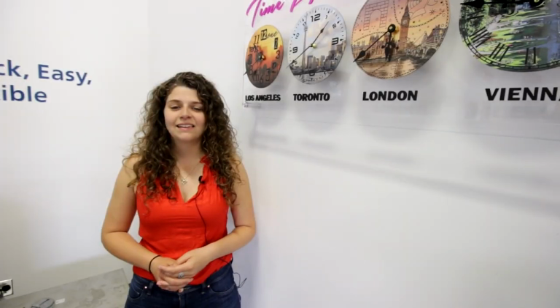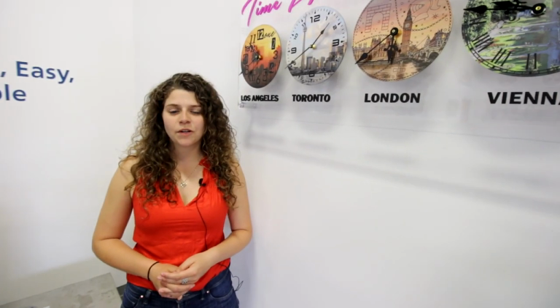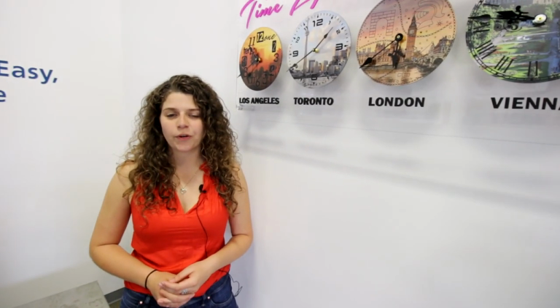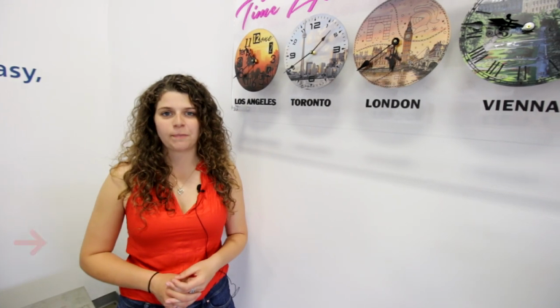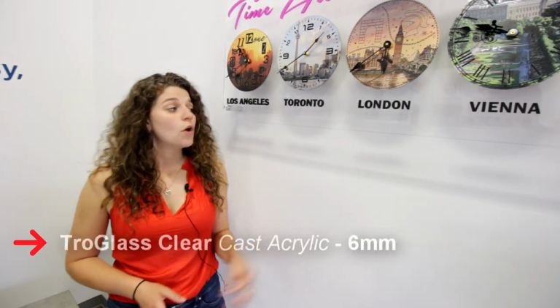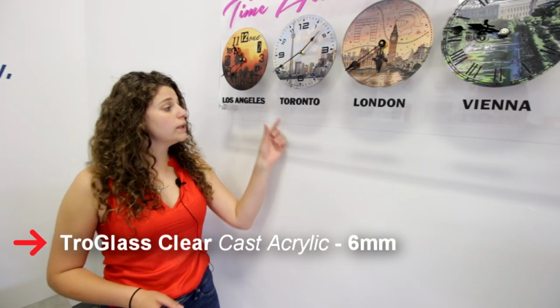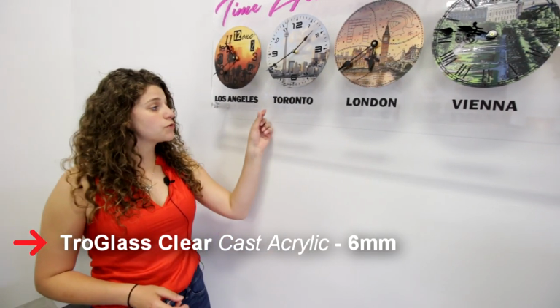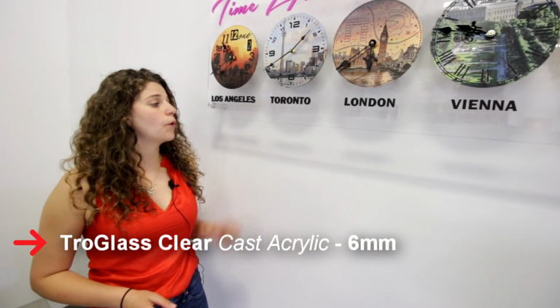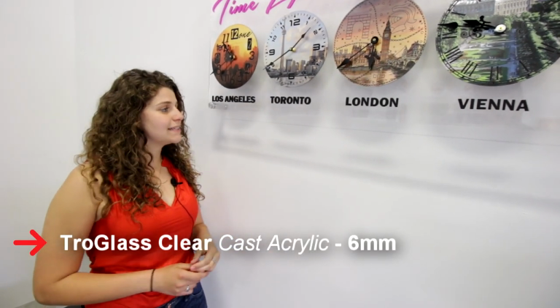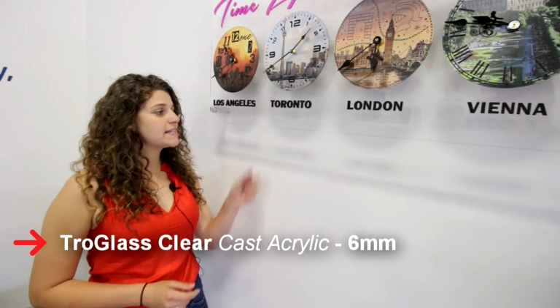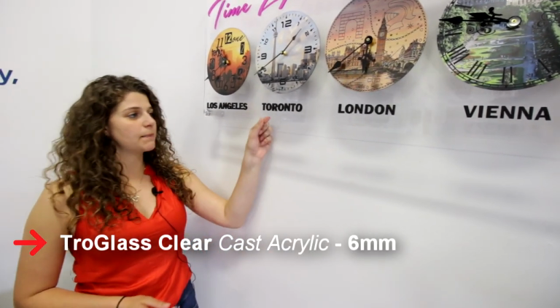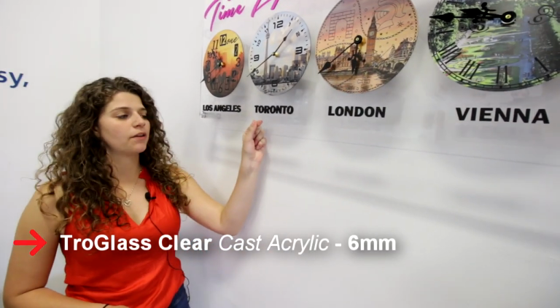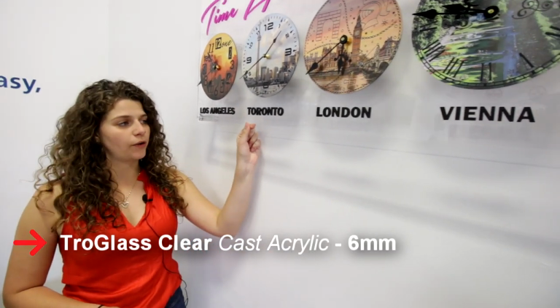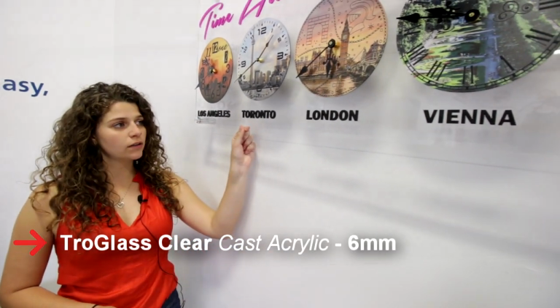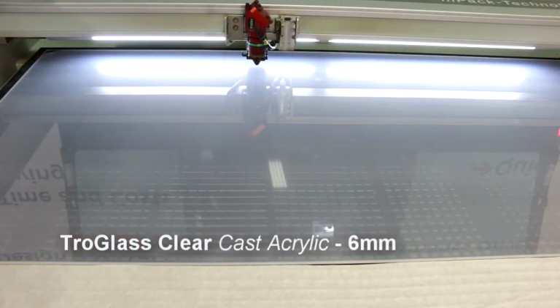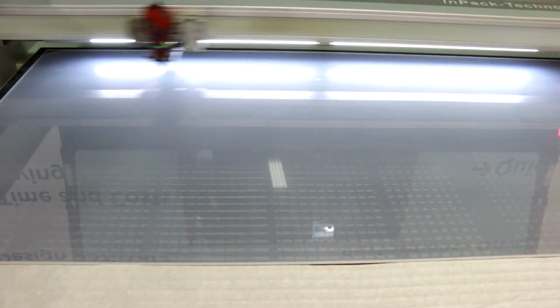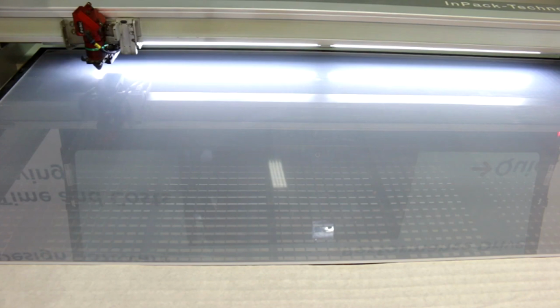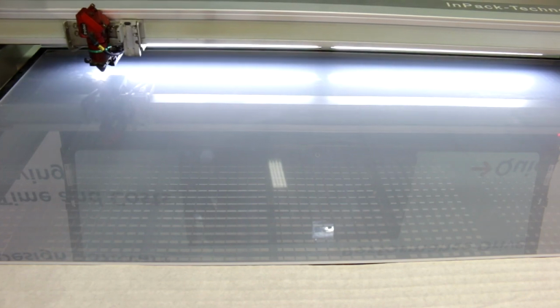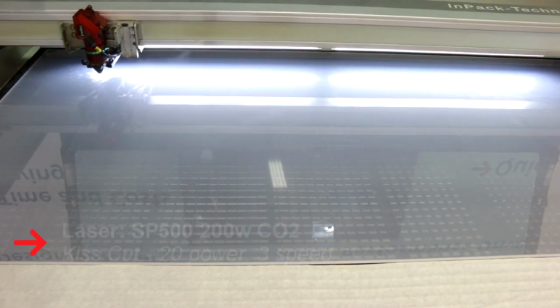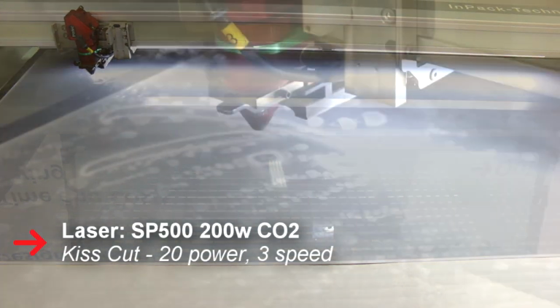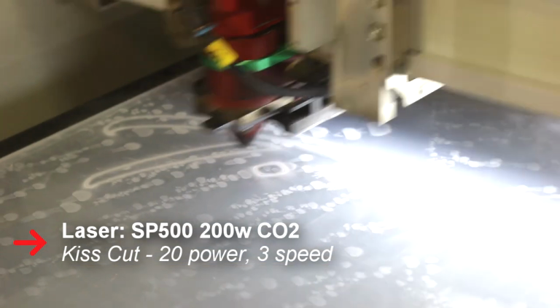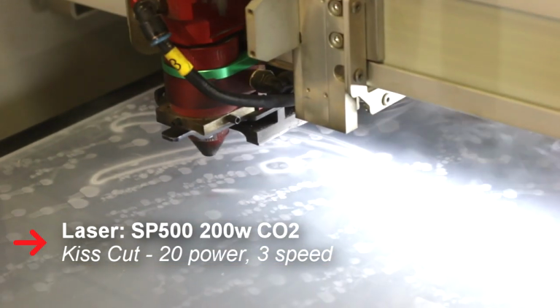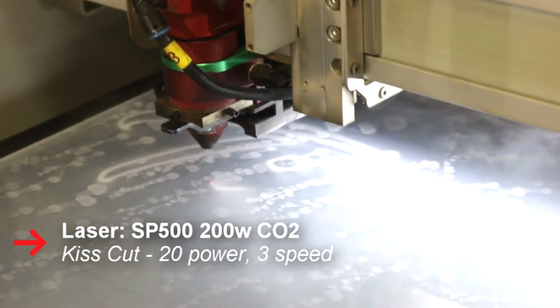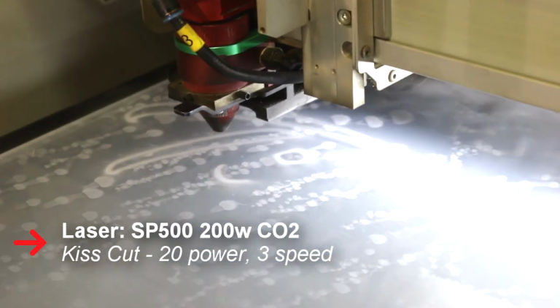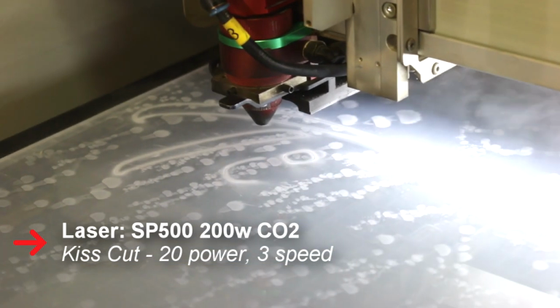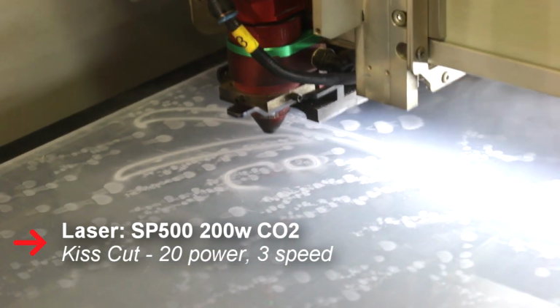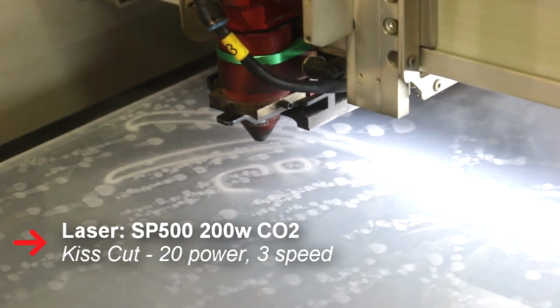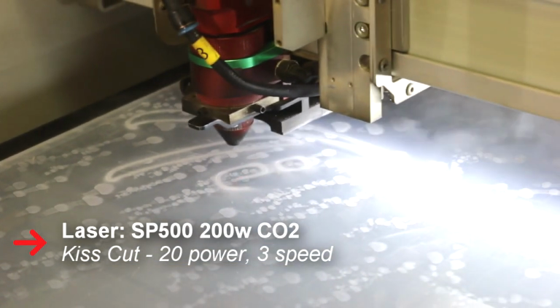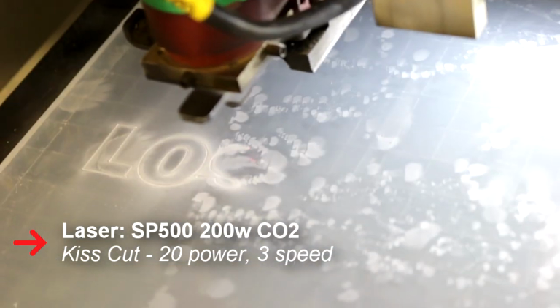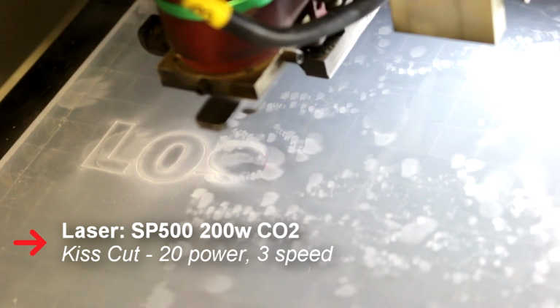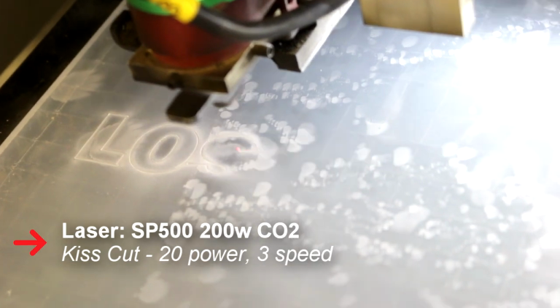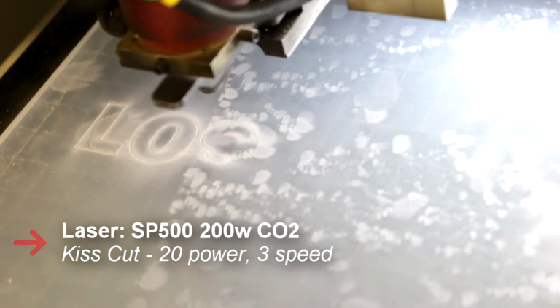Let's start with our general display. We've used our Trogloss Clear 6mm thick acrylic. In order to know where to place the clocks and the letters on the acrylic, we made a kiss cut on the clear acrylic.